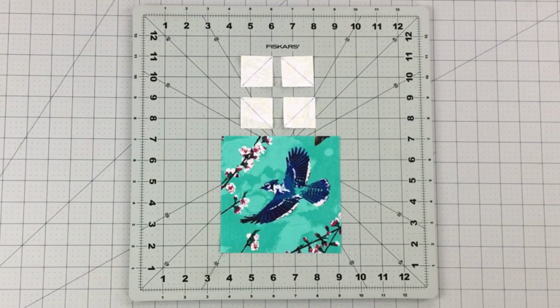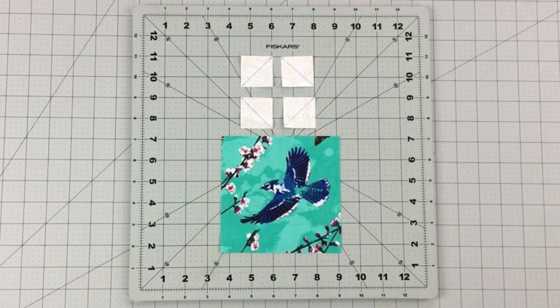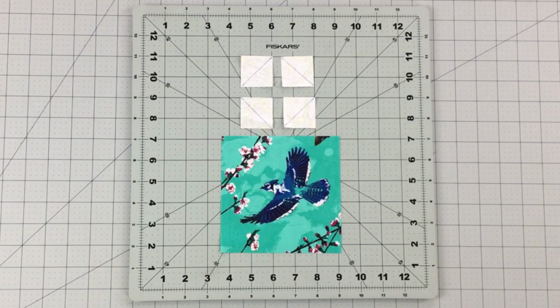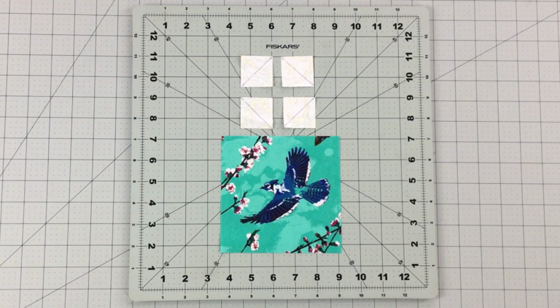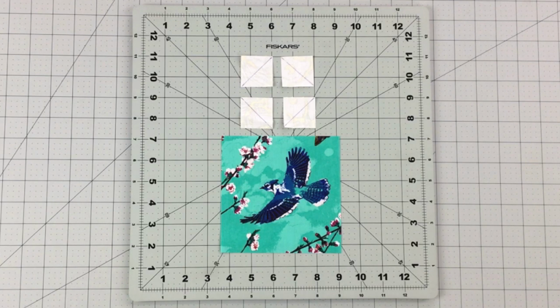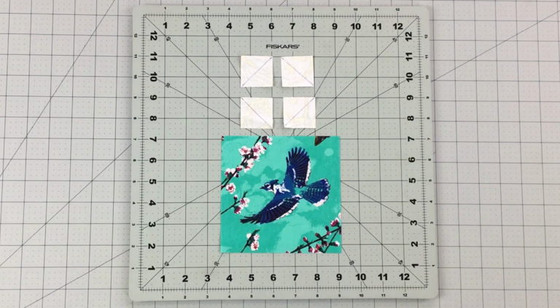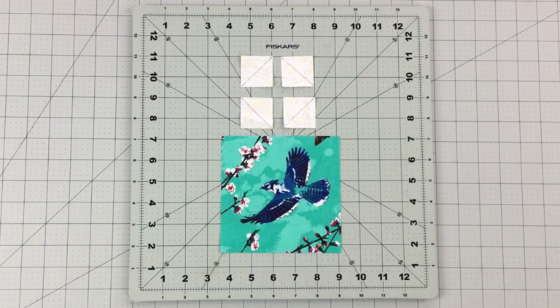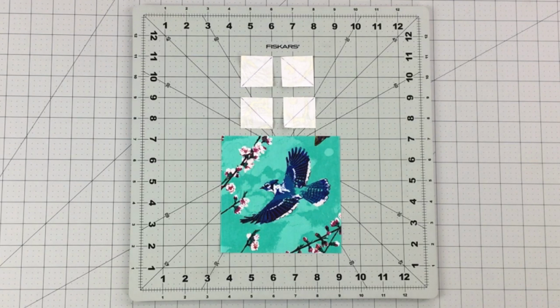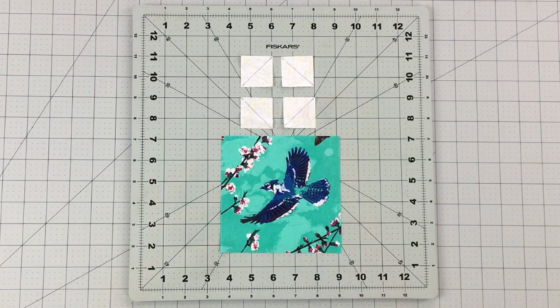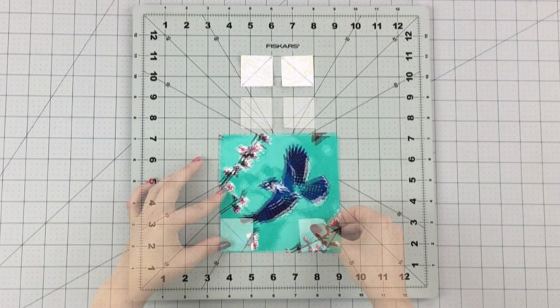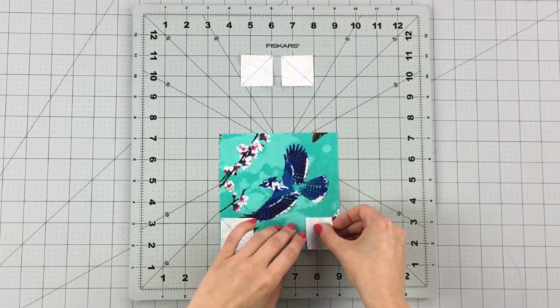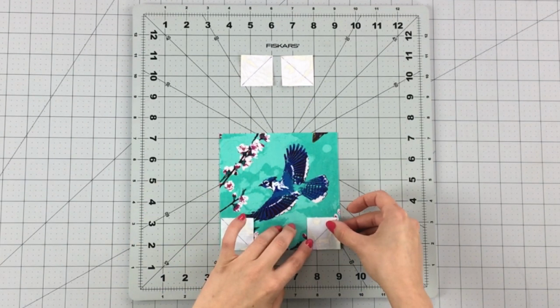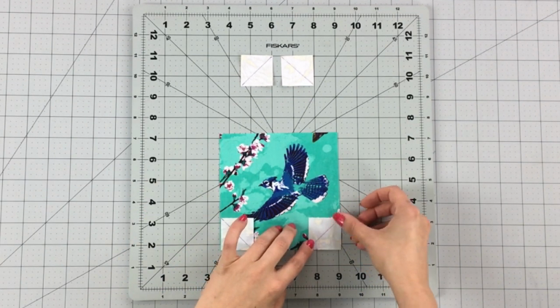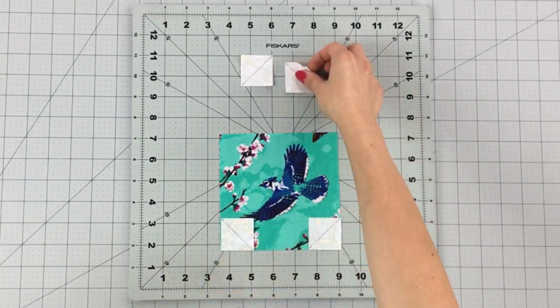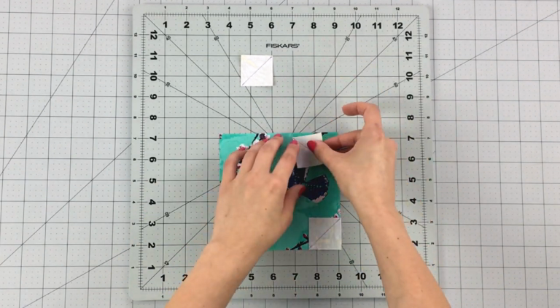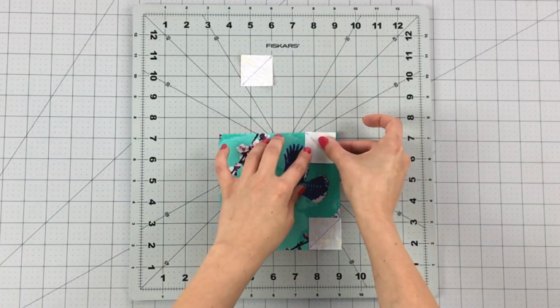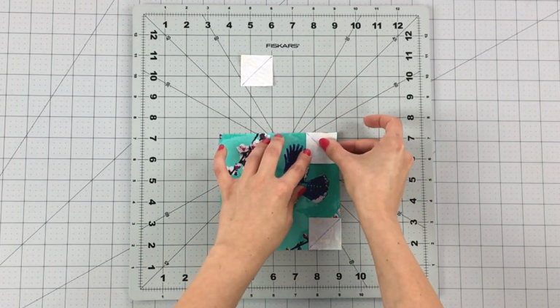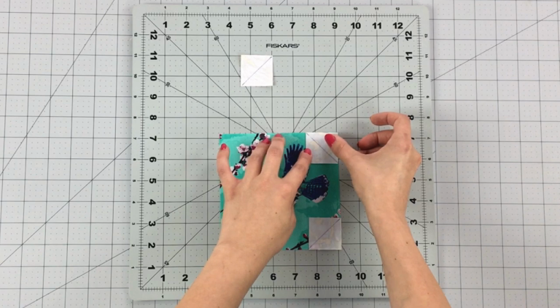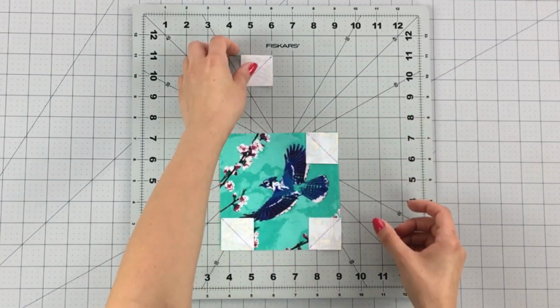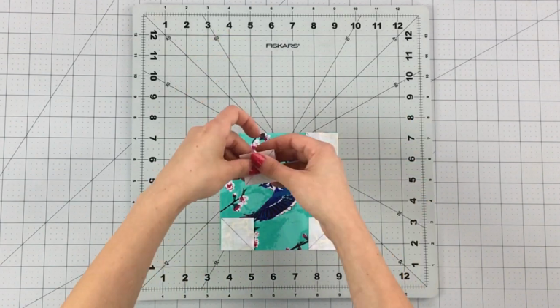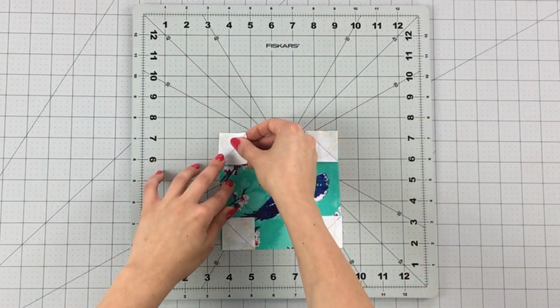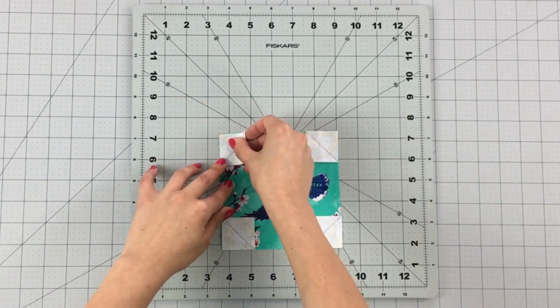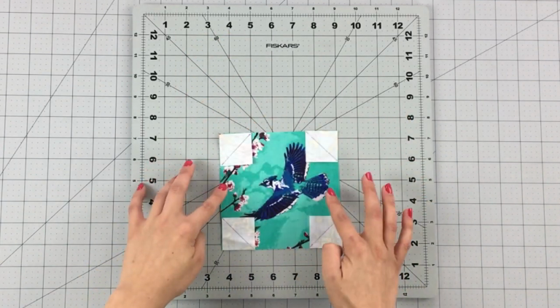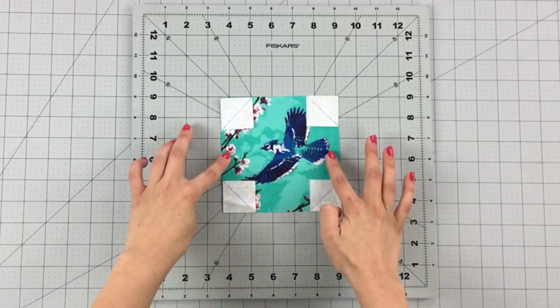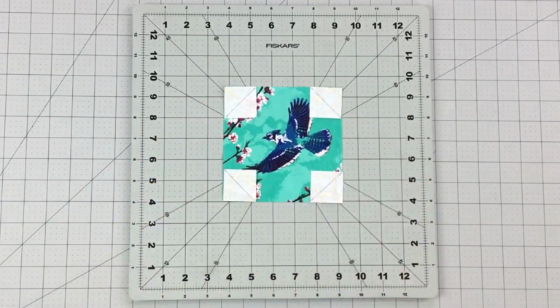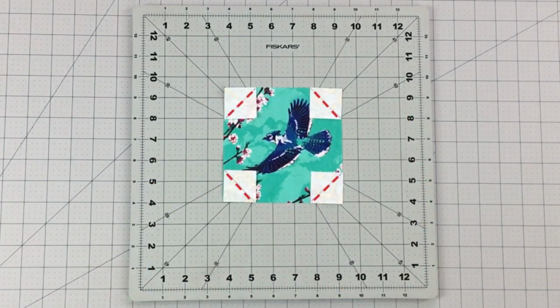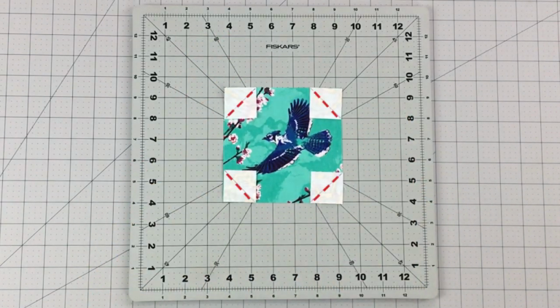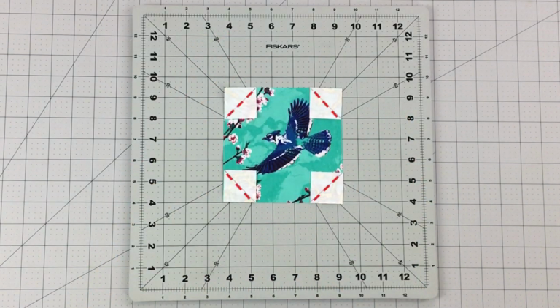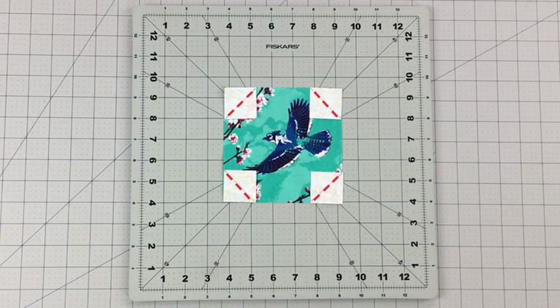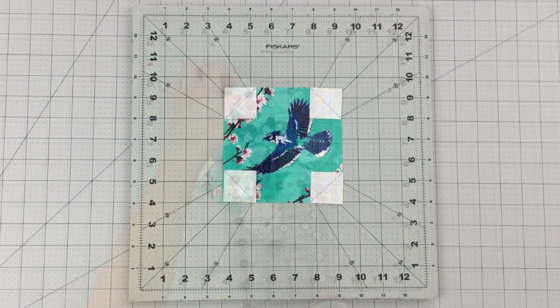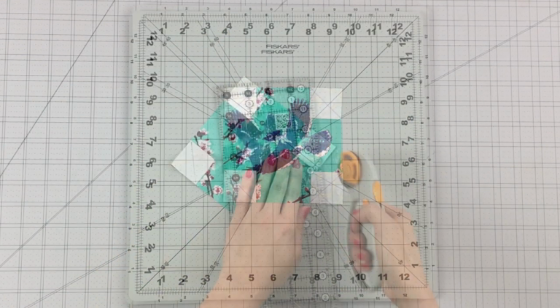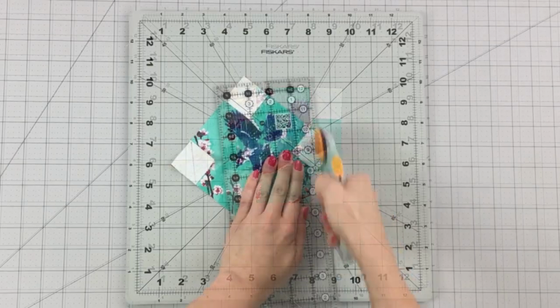Draw diagonal lines on all your 1½ inch squares and place them right sides together to each corner of your 5½ inch square like this. Sew on the diagonal lines you drew and trim your seam allowance to ¼ inch.